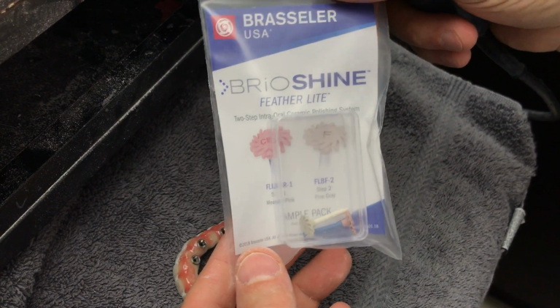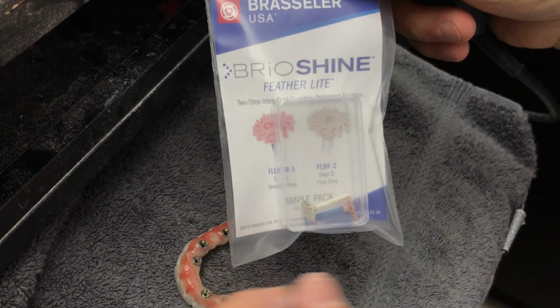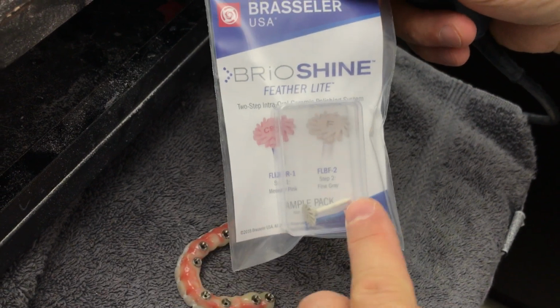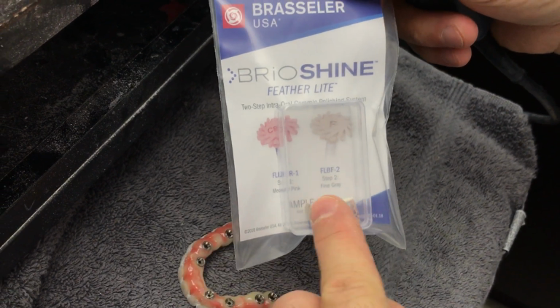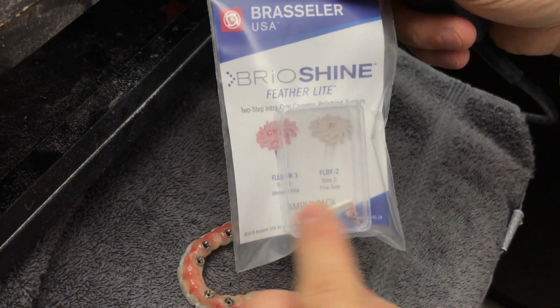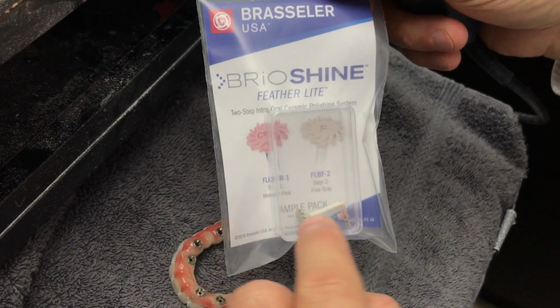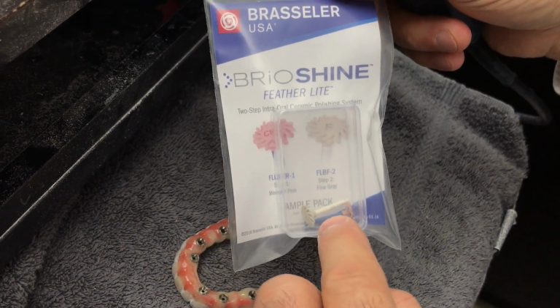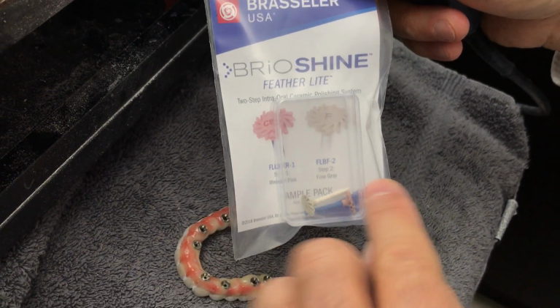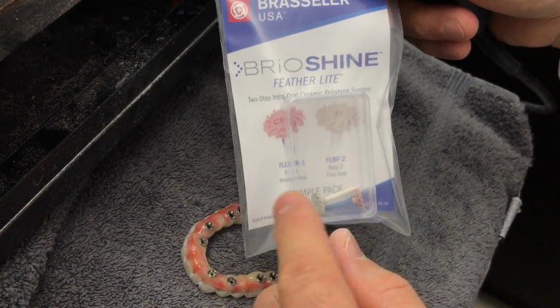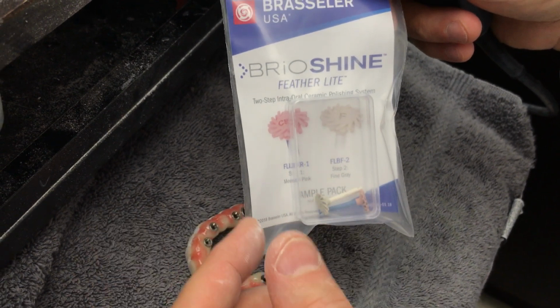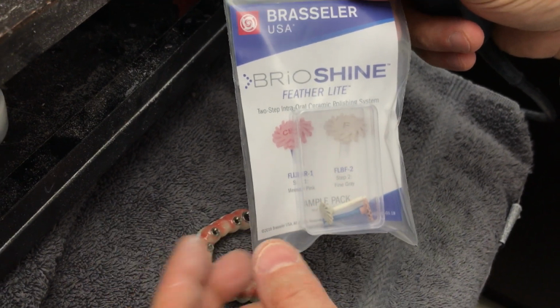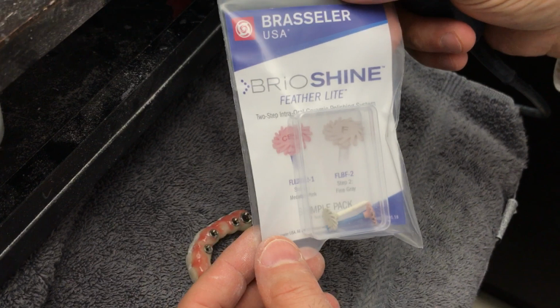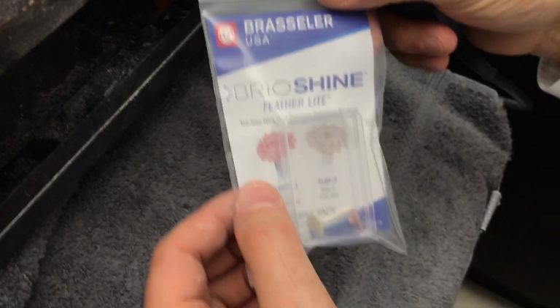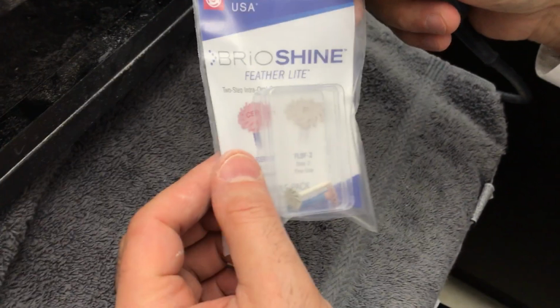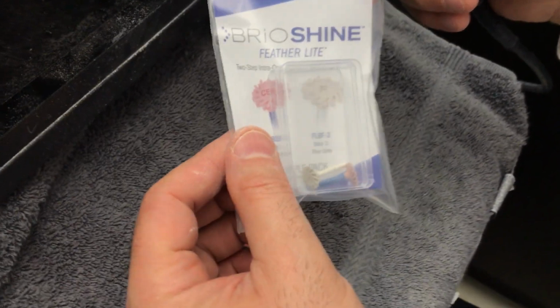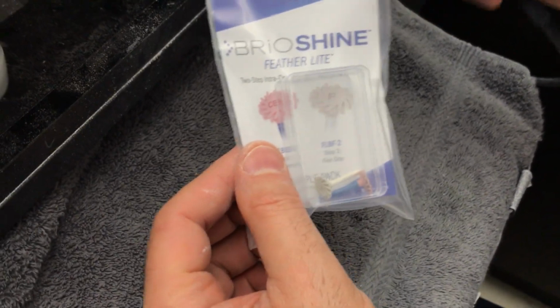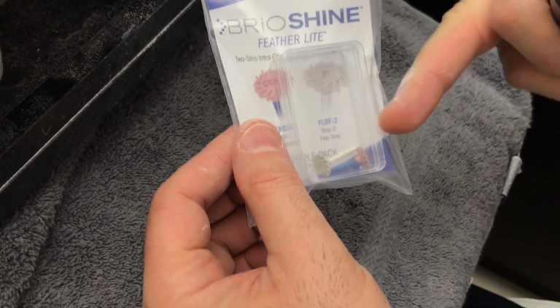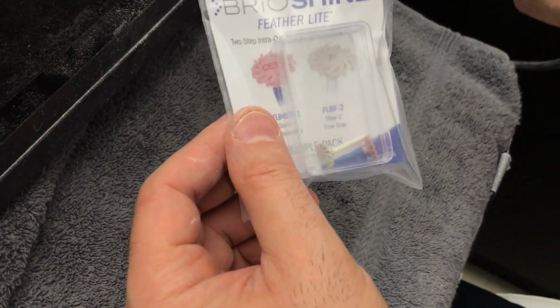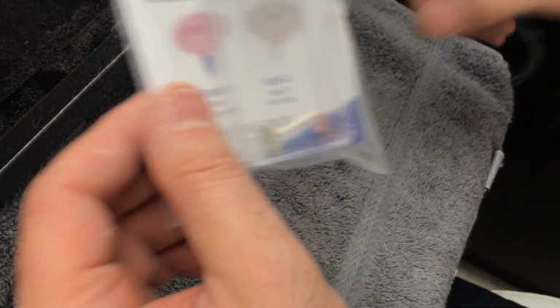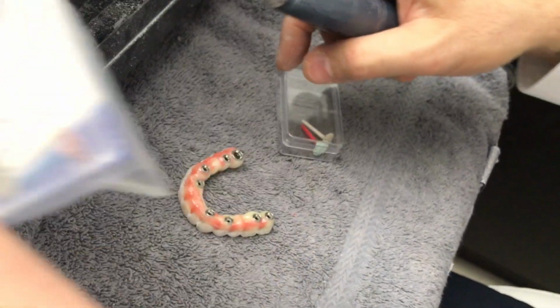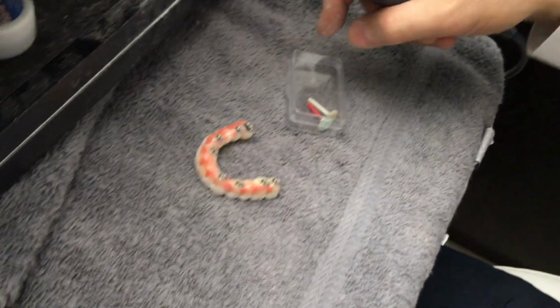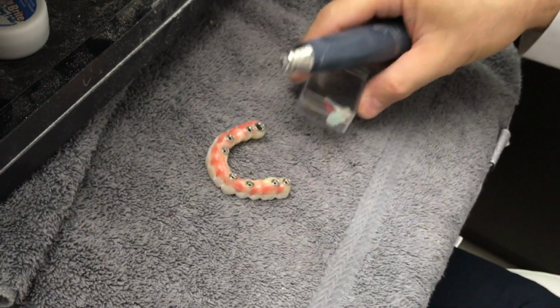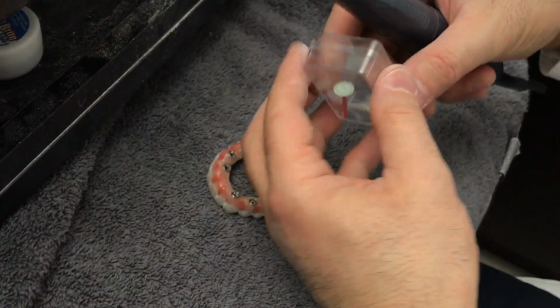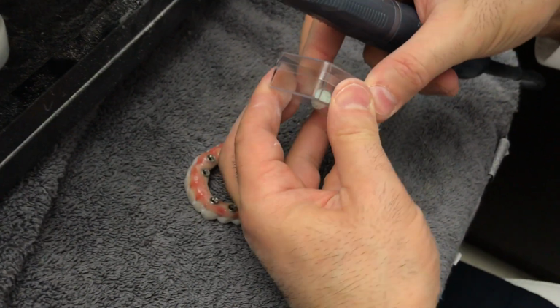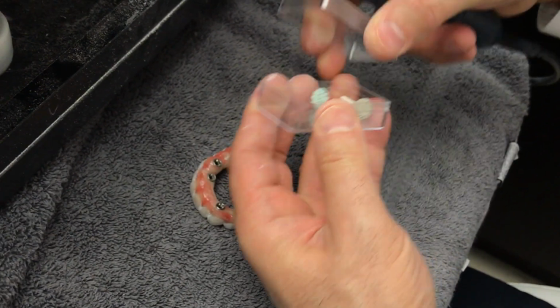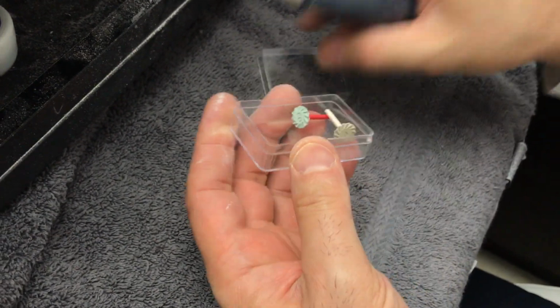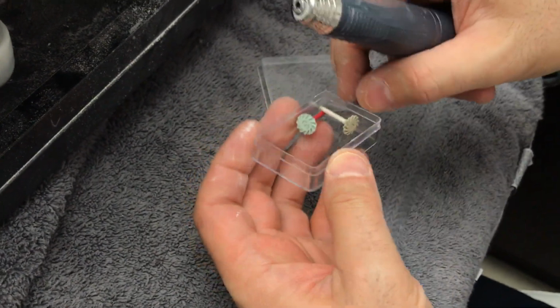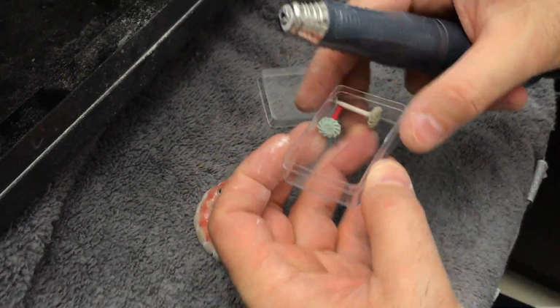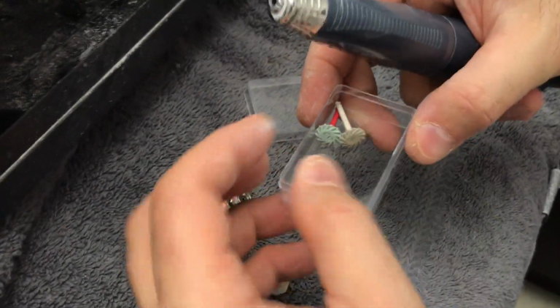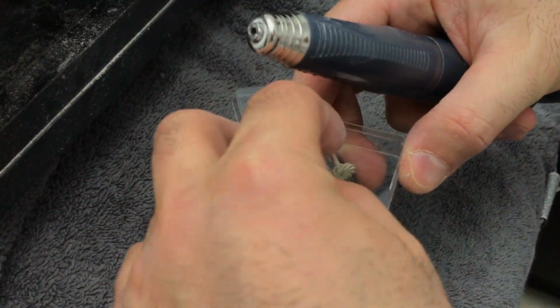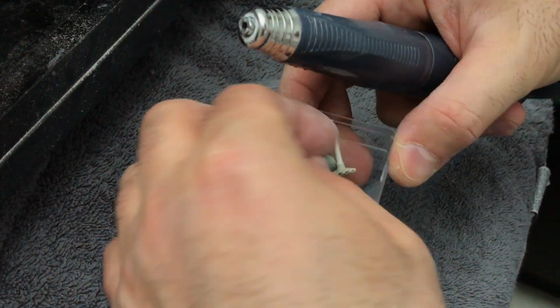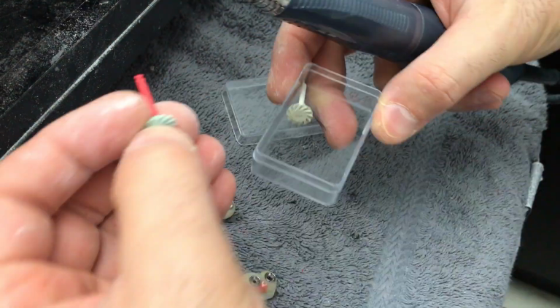So there's basically a two-step process: the pink one first, and then the gray is the fine one. I use the composite one first — it's a green one — so let me show you how that works.